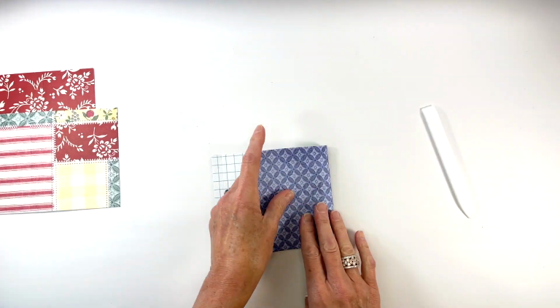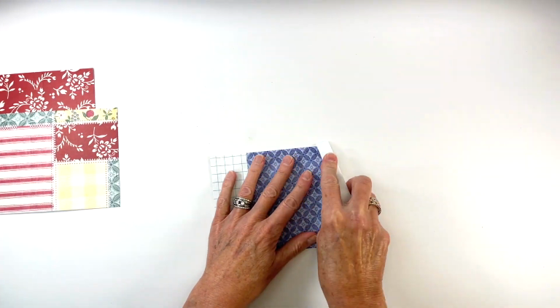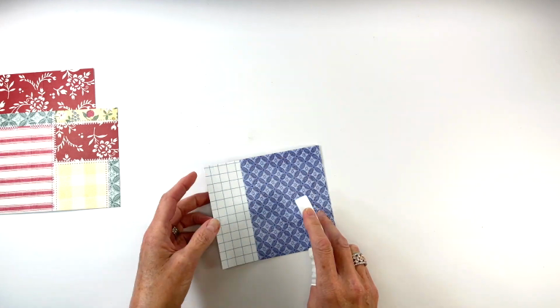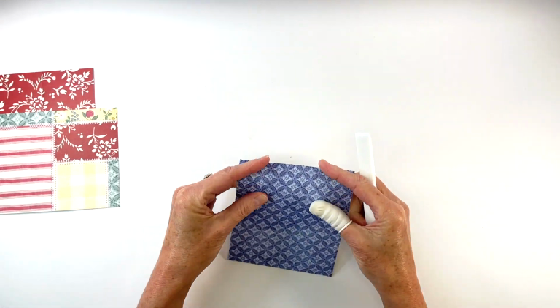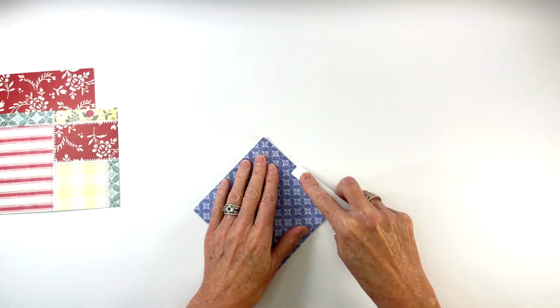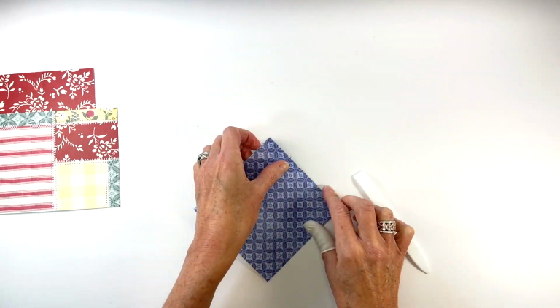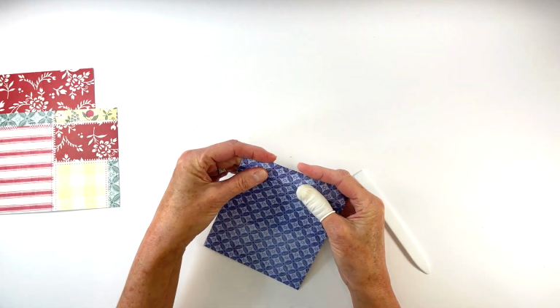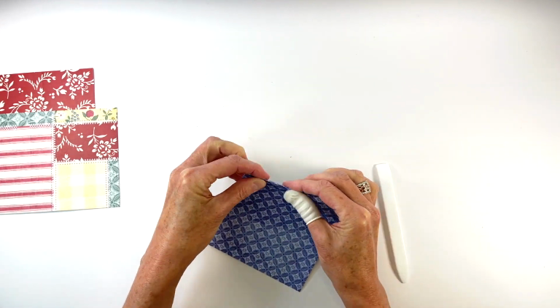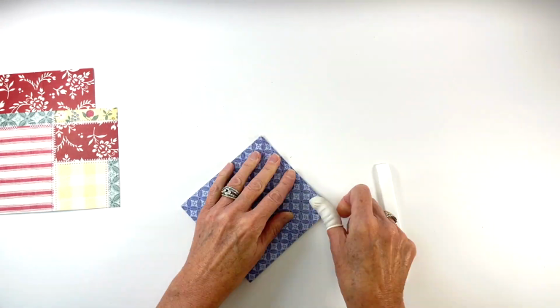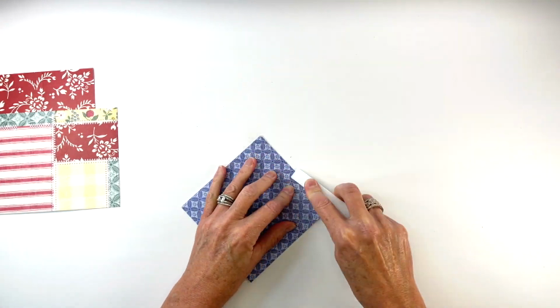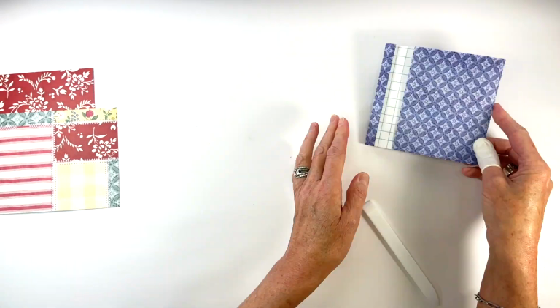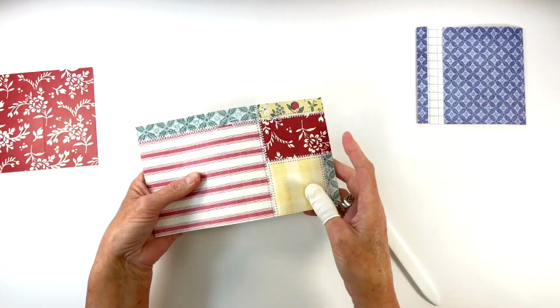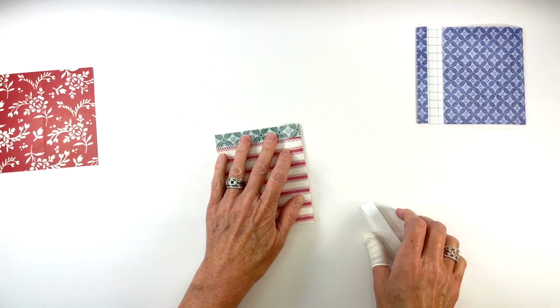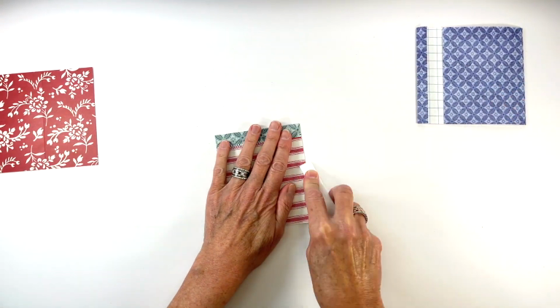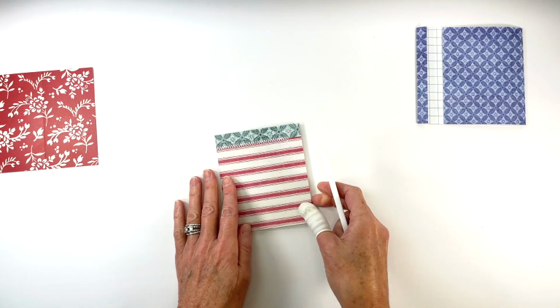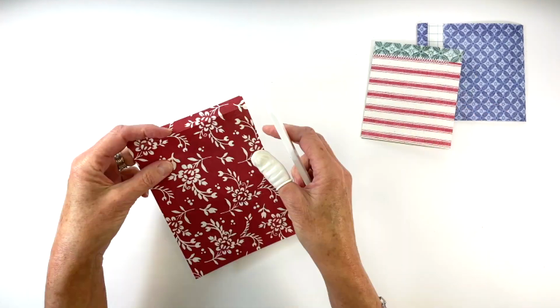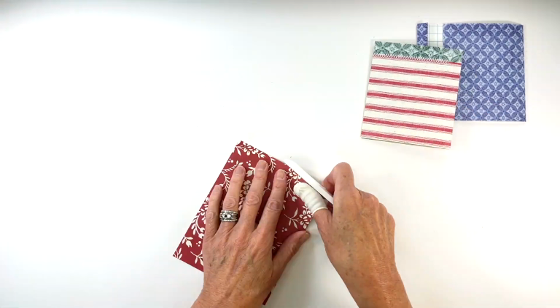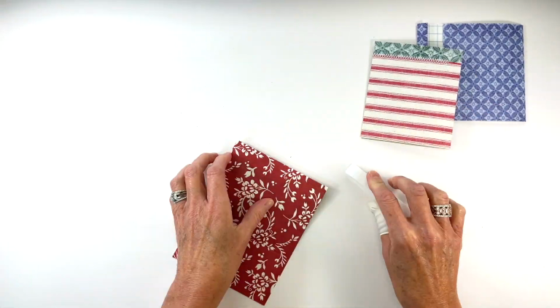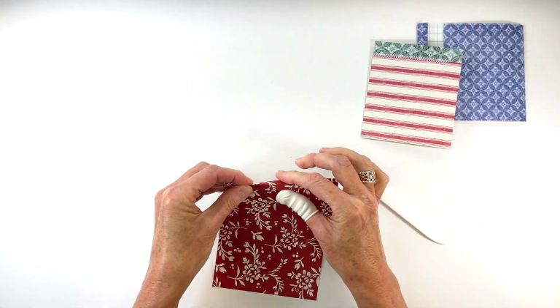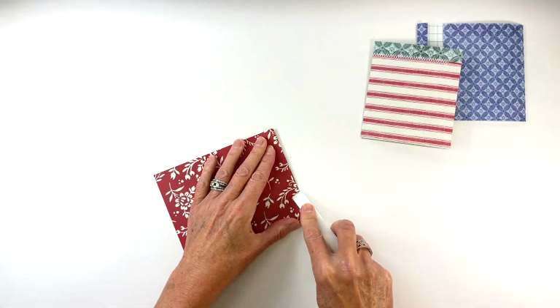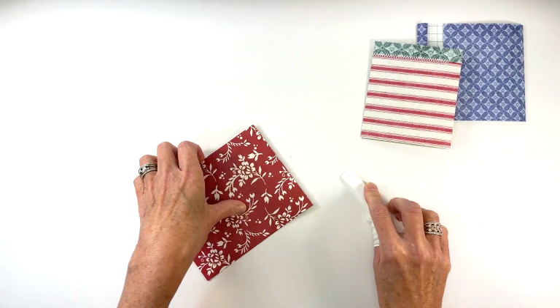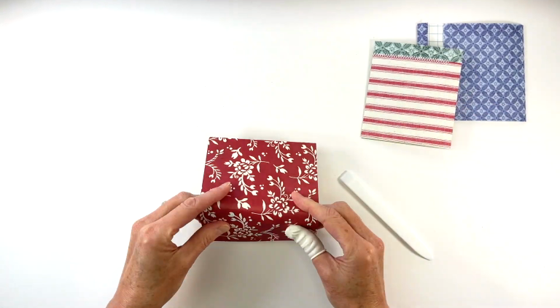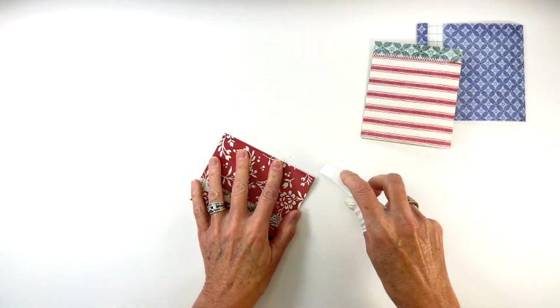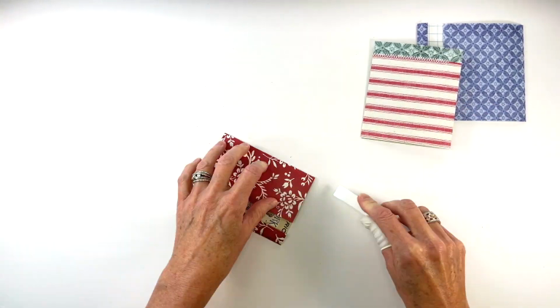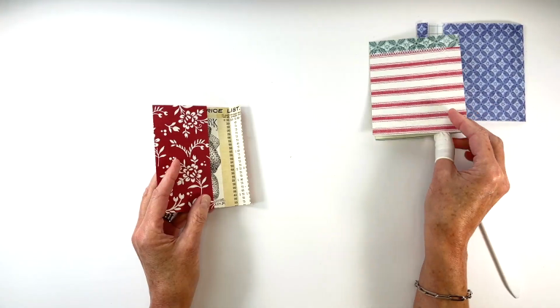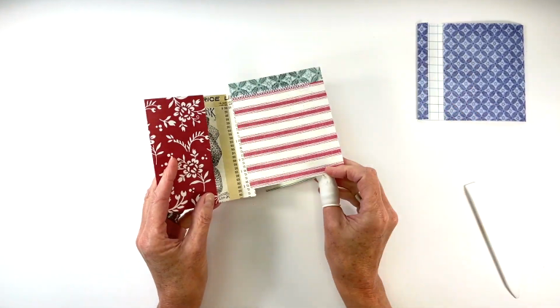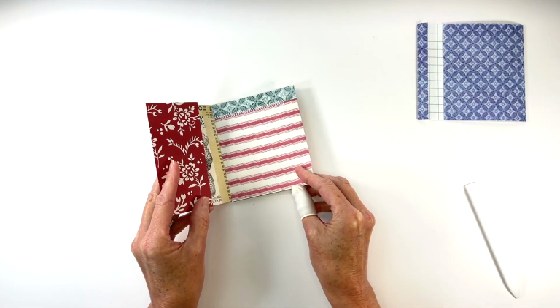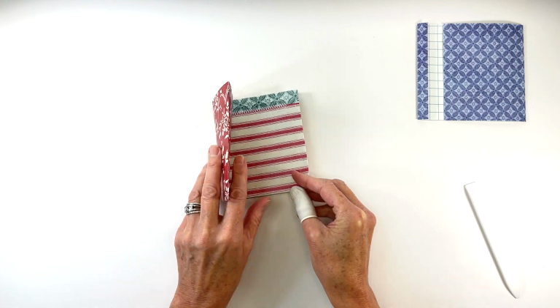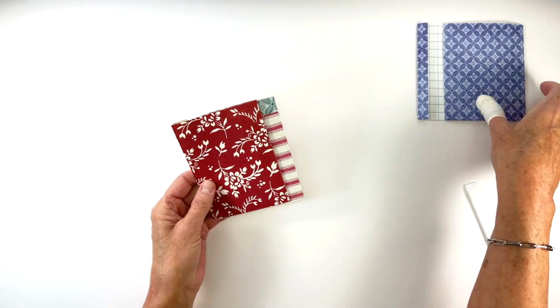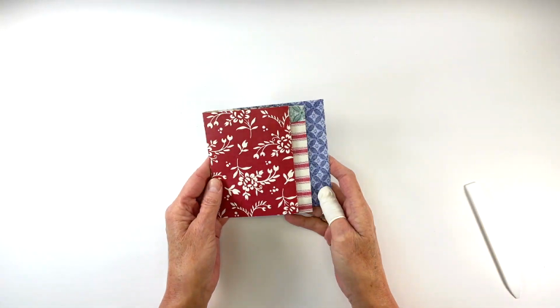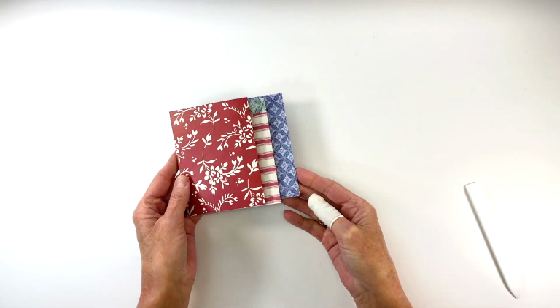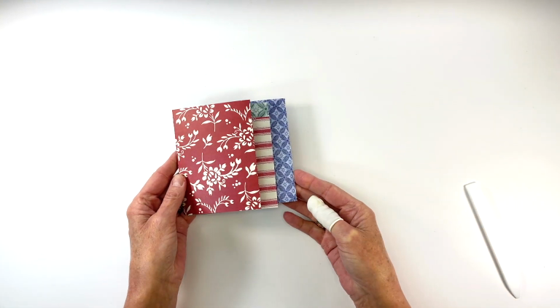After scoring, fold on all of the score lines using a bone folder if you want for a nice crisp edge. And this is how your completed album will fit together.